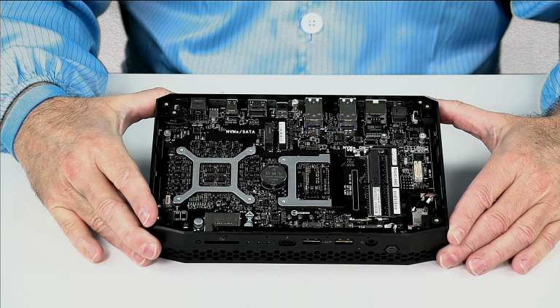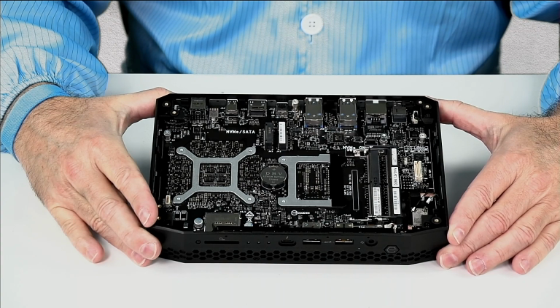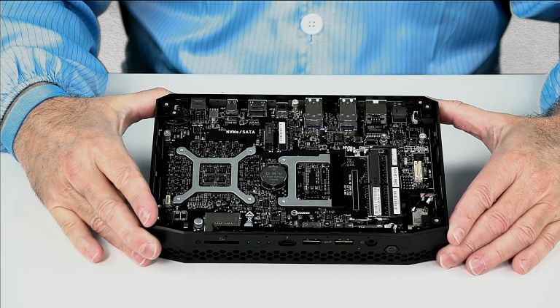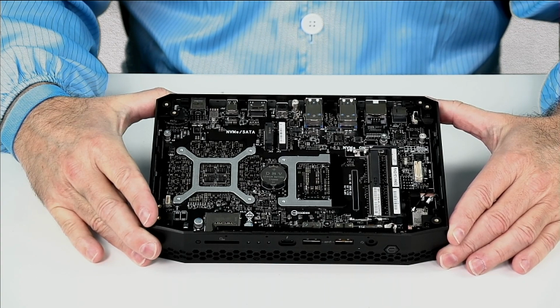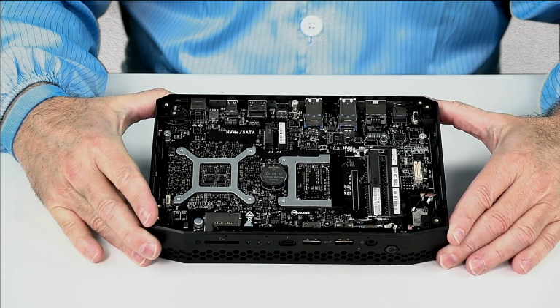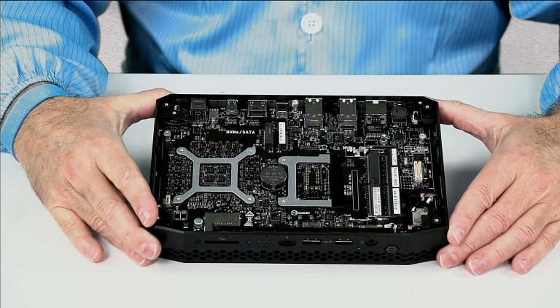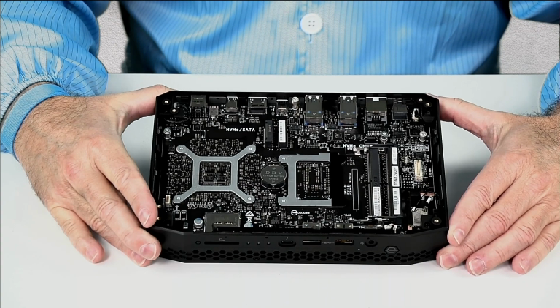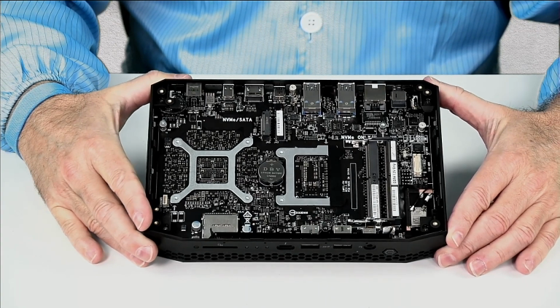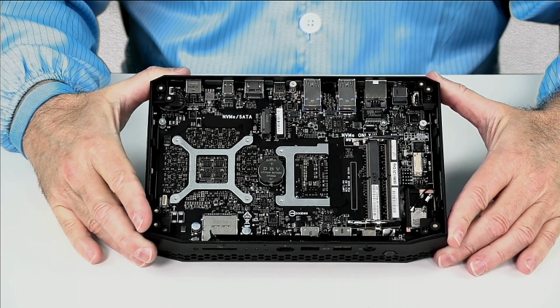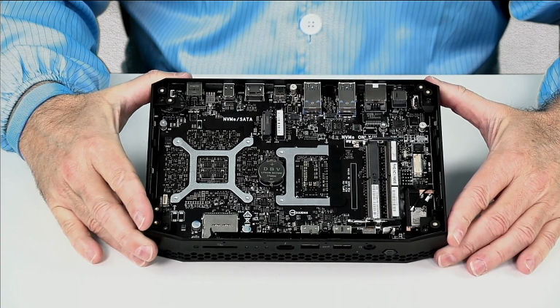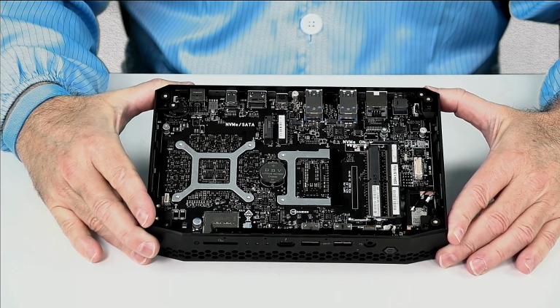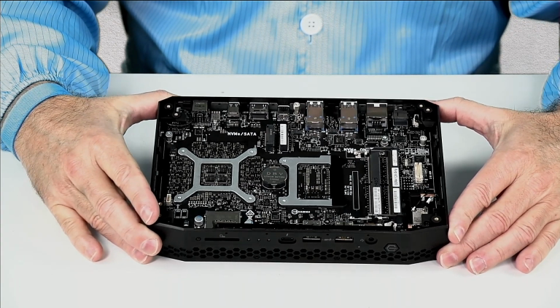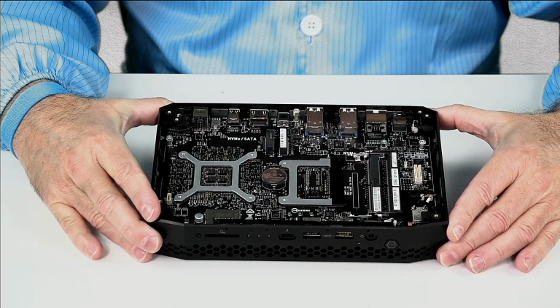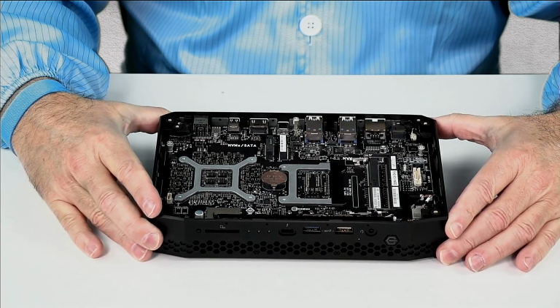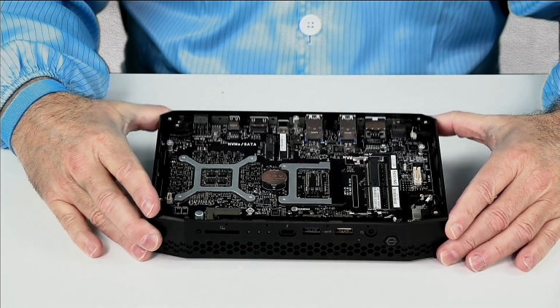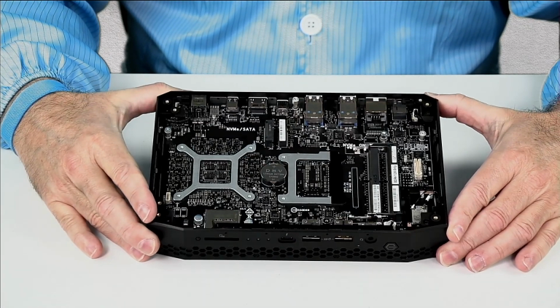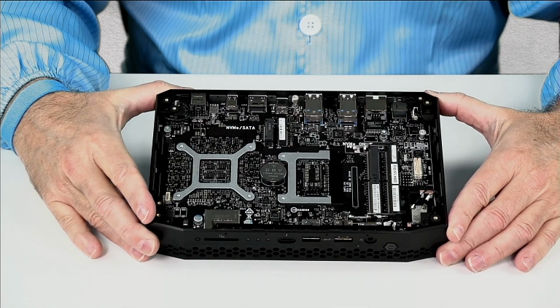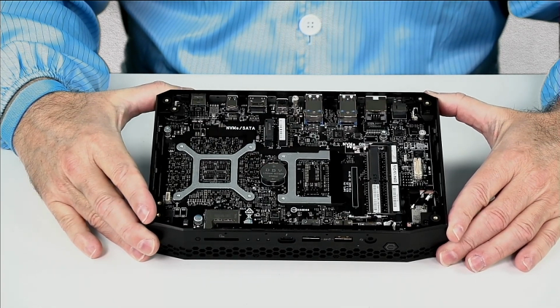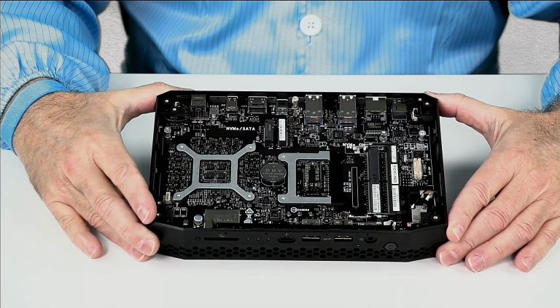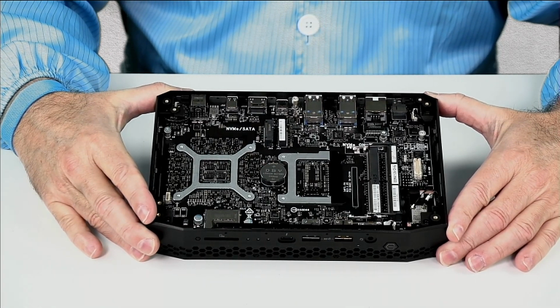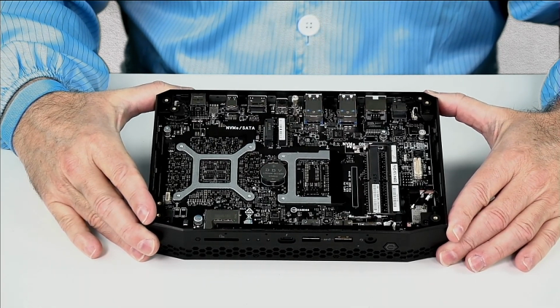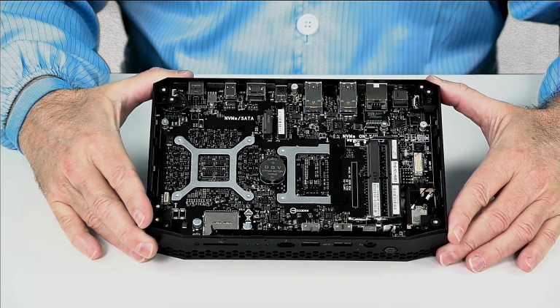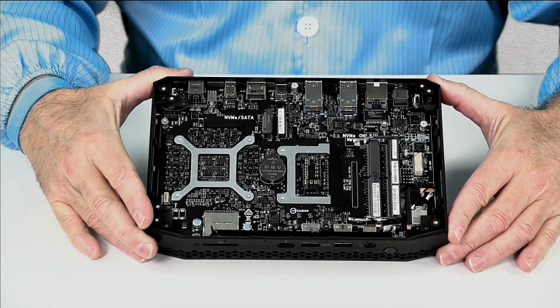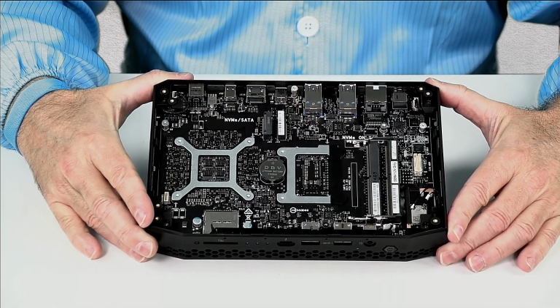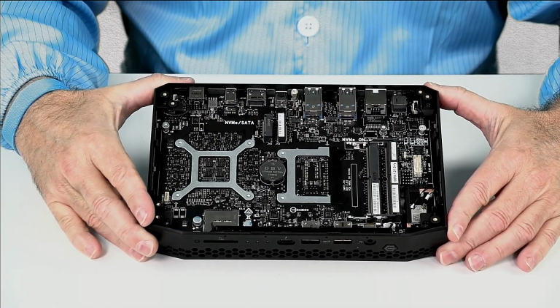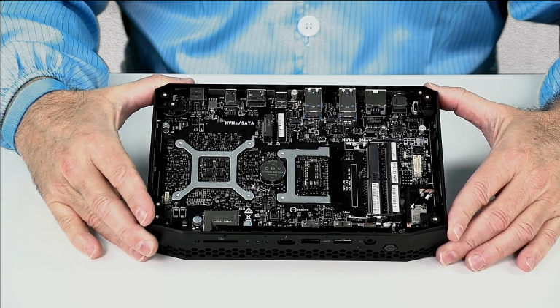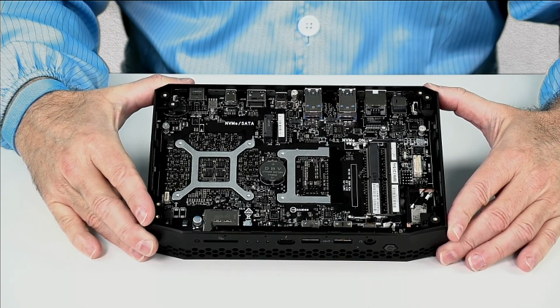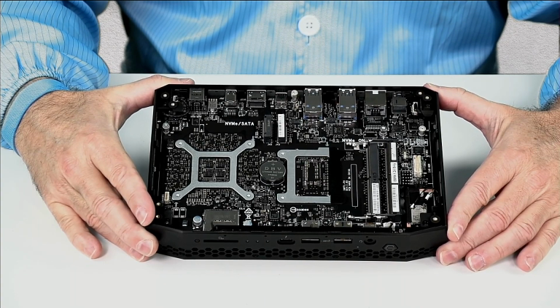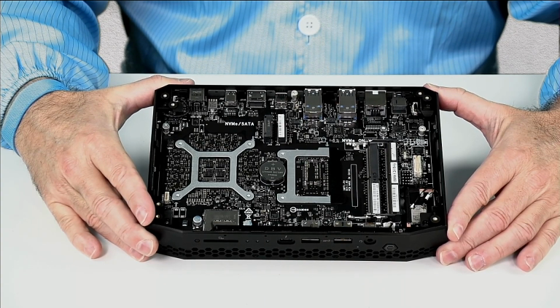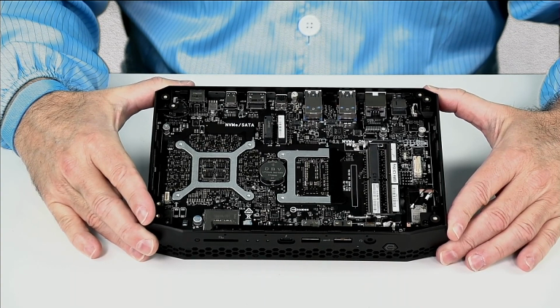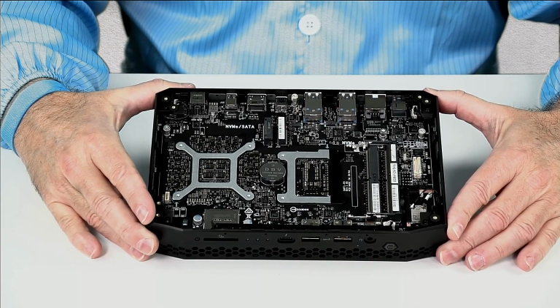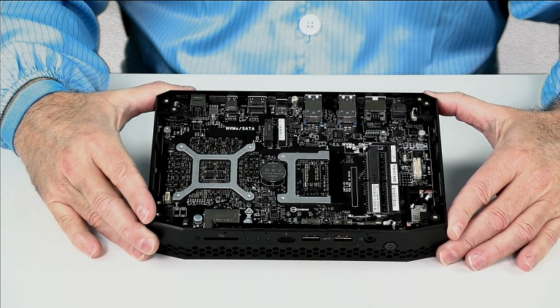I have another video where I show you all of the outside and inside, so we're going to tear this one down for those who are interested in how the cooling is set up and also how to access the blowers.